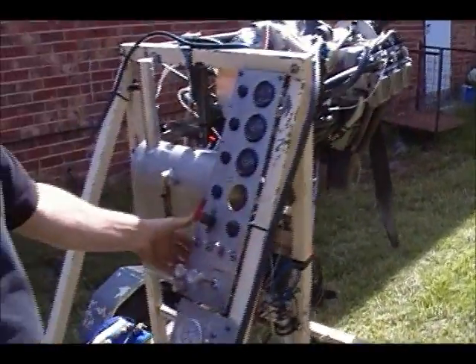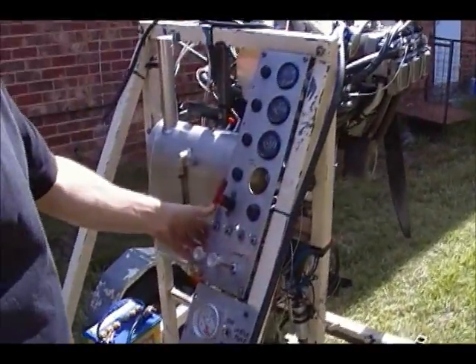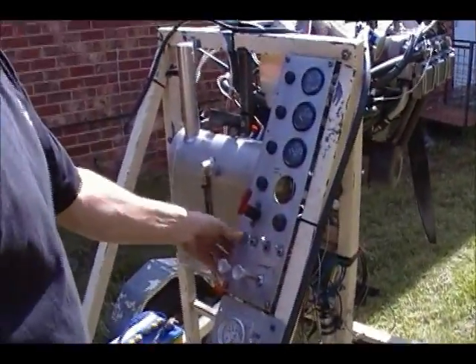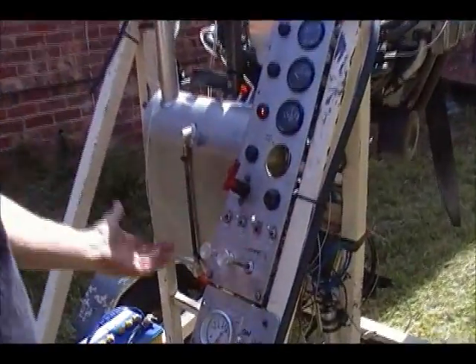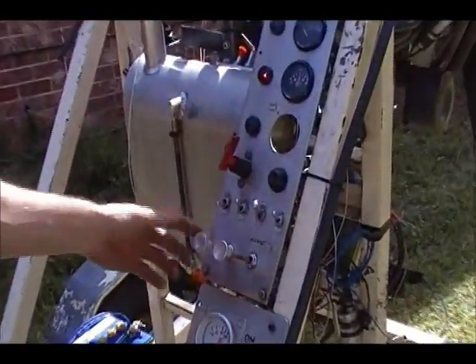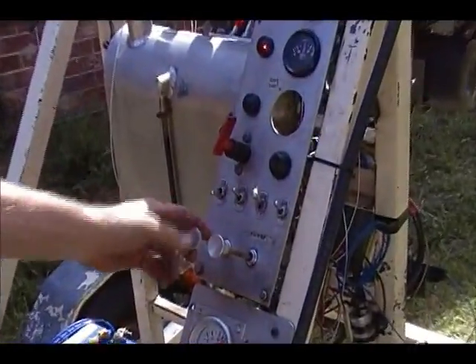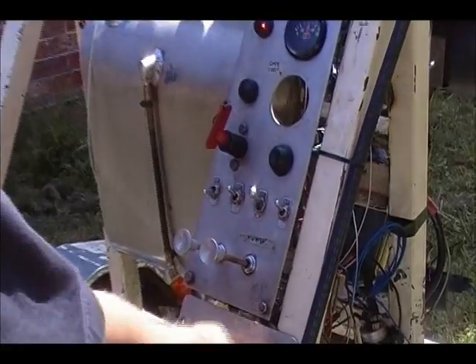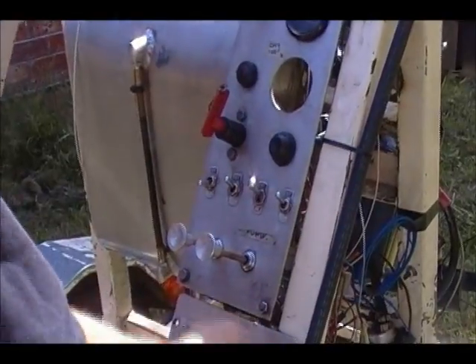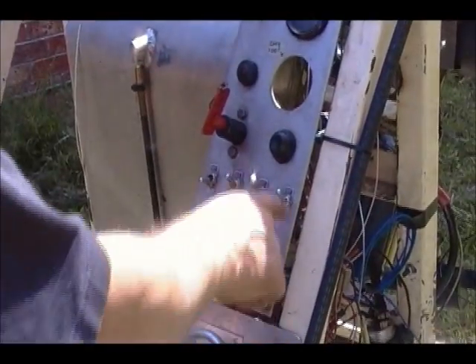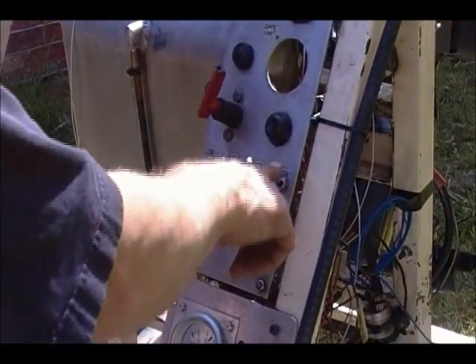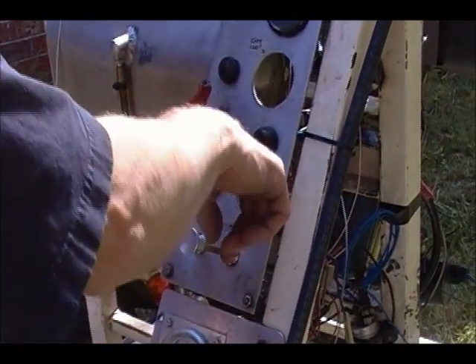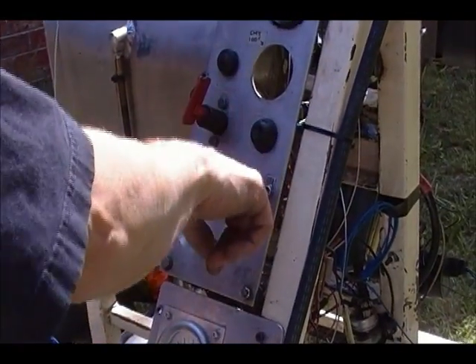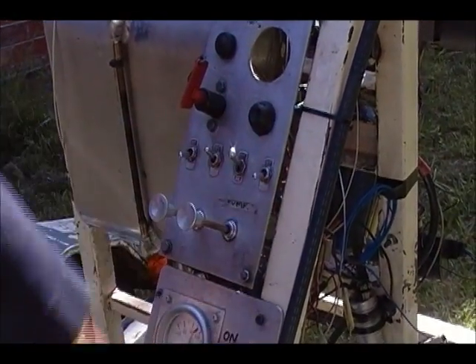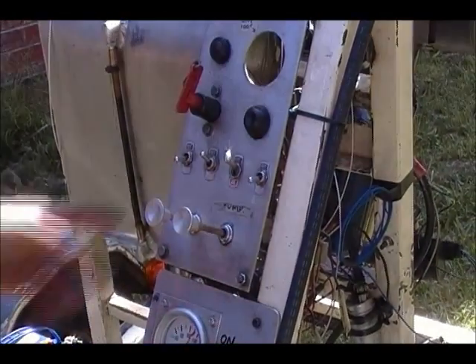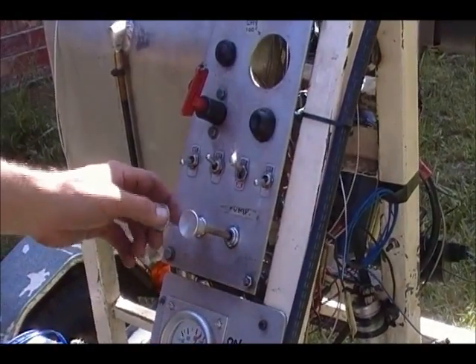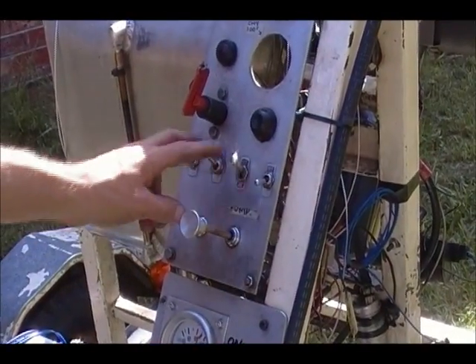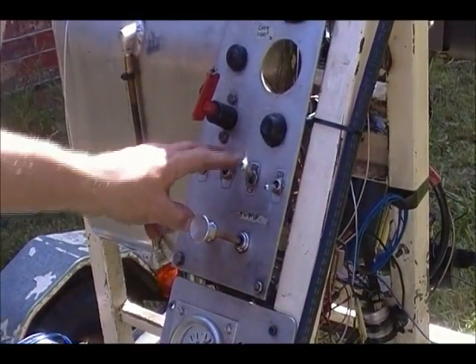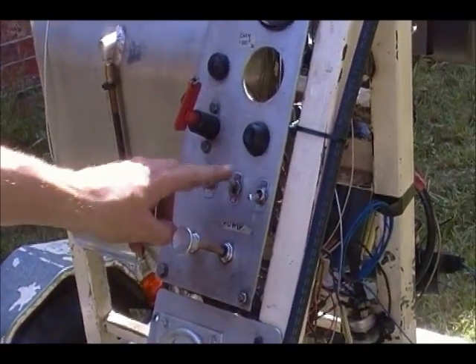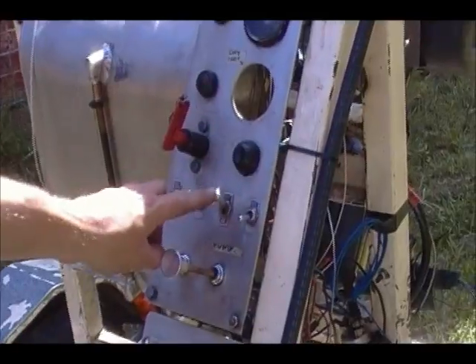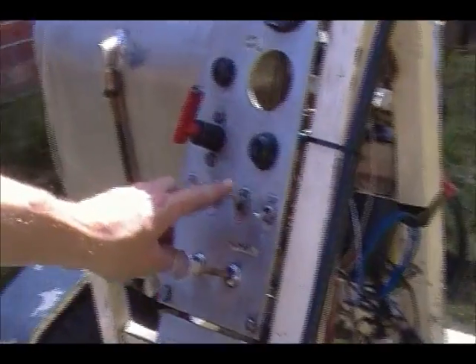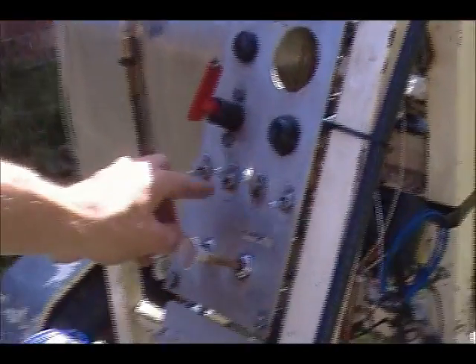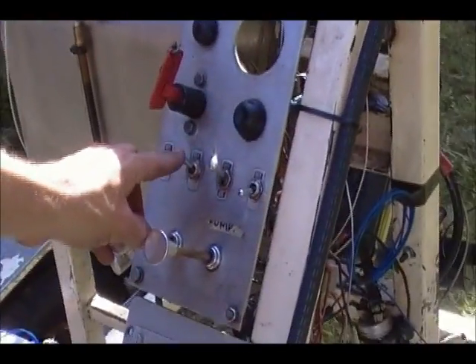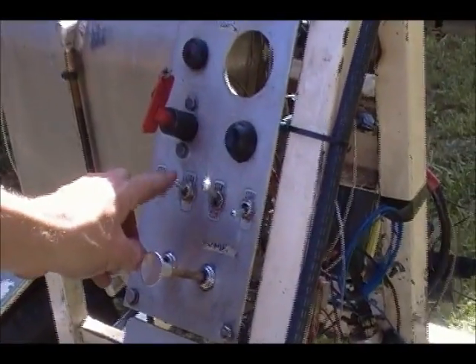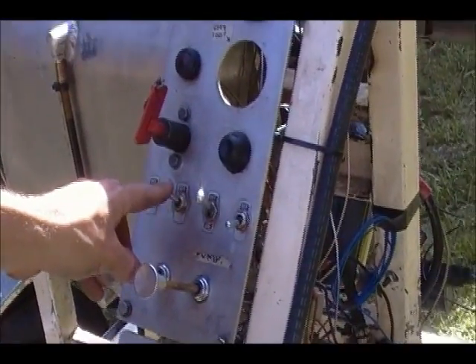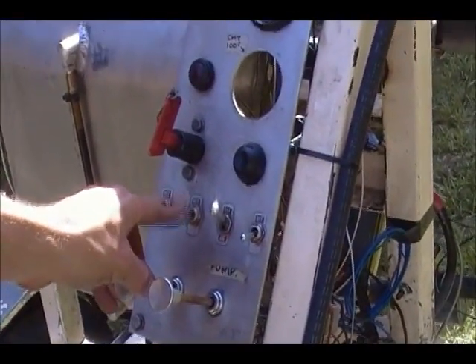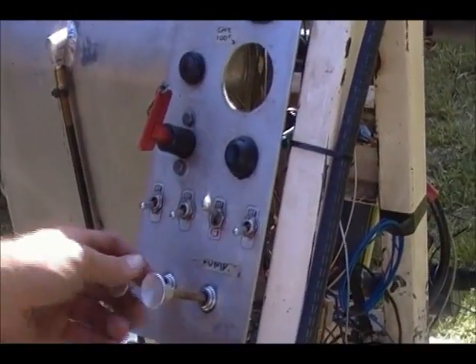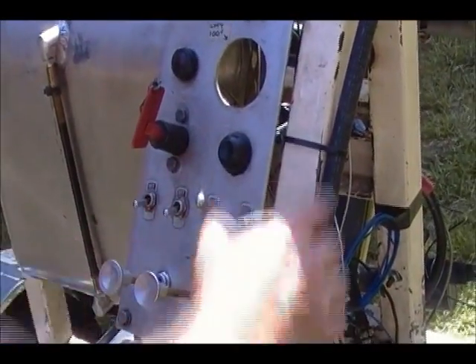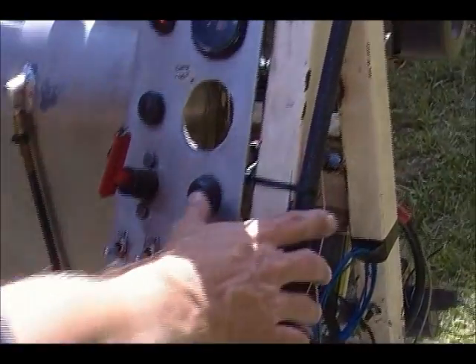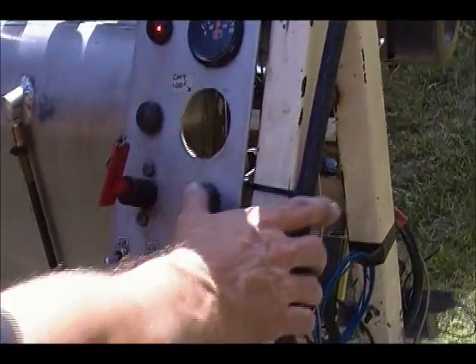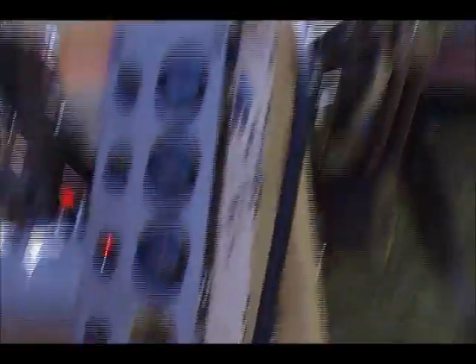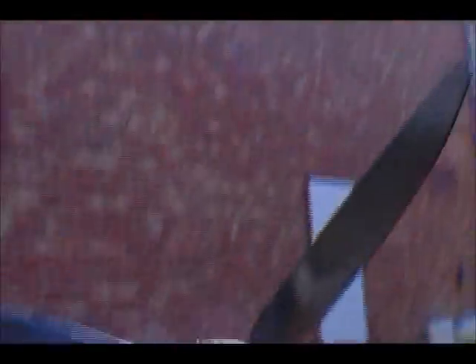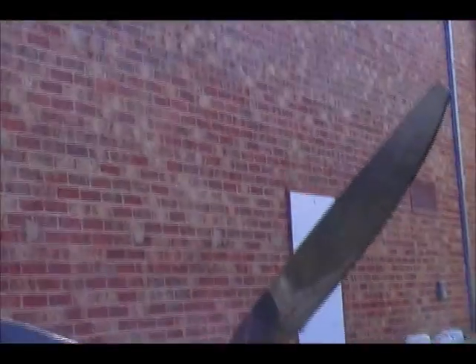We'll turn our master on — the water pump's on, fuel pump's on. Now this is the magneto side; I'm just going to turn the electronic ignition on and watch the blades. Clear prop.